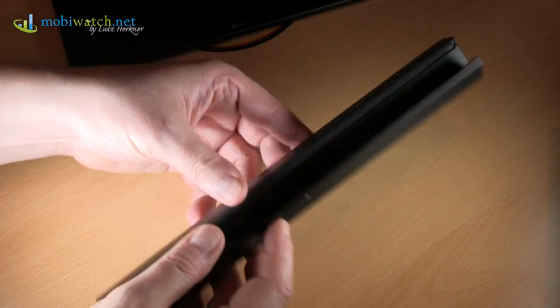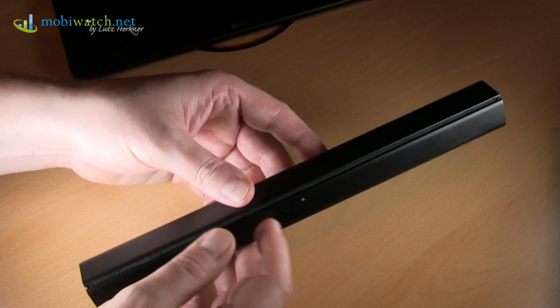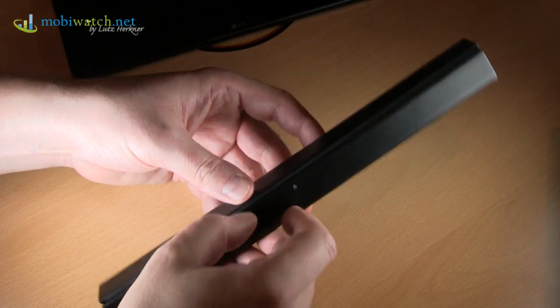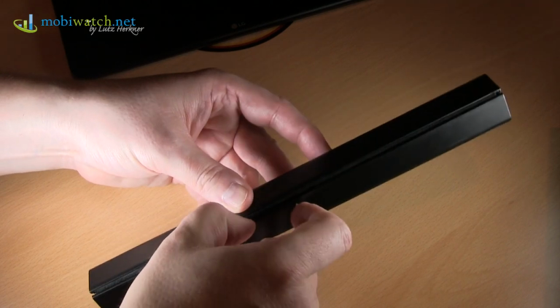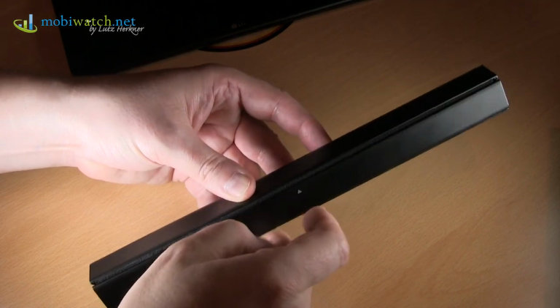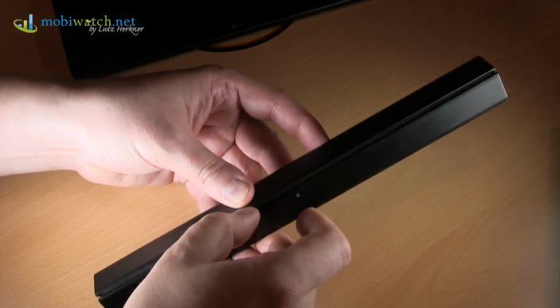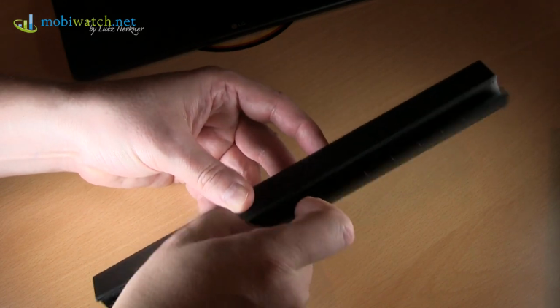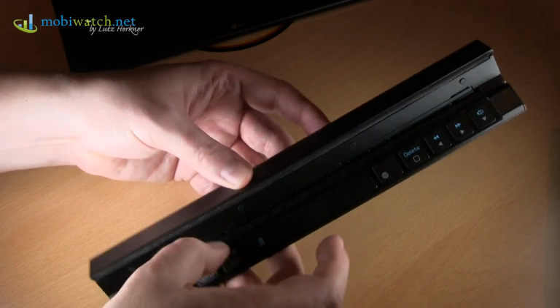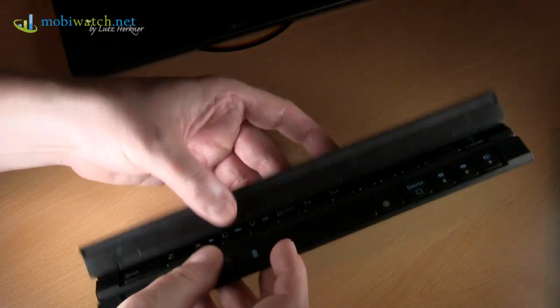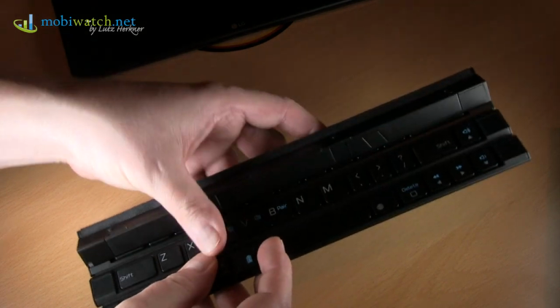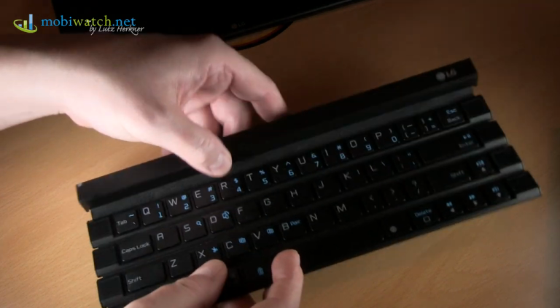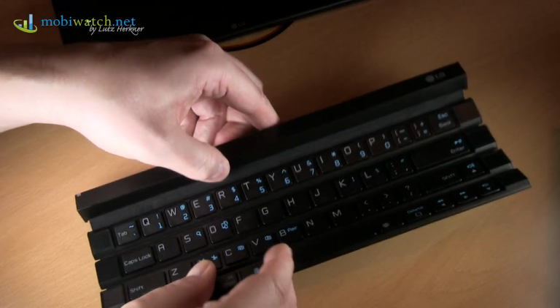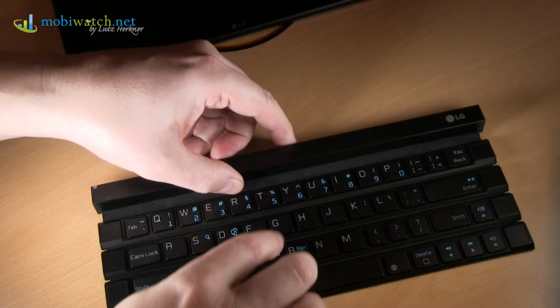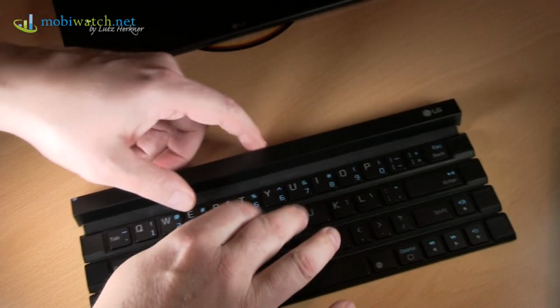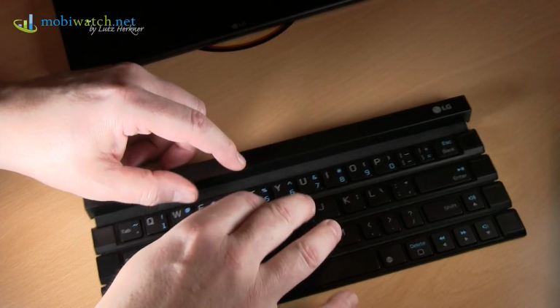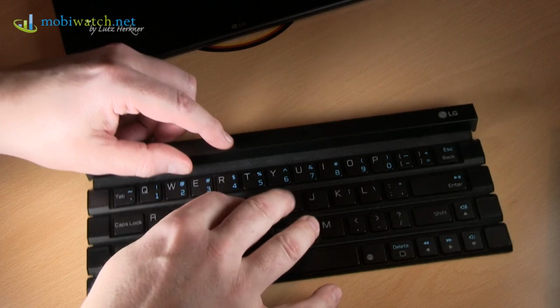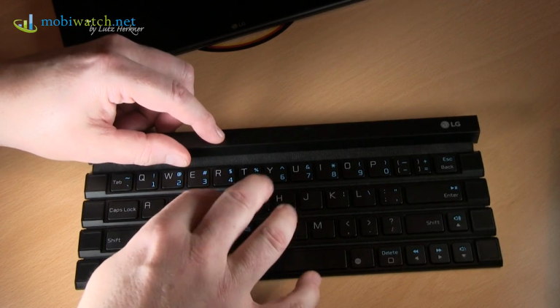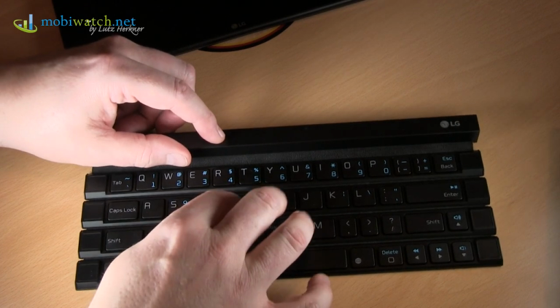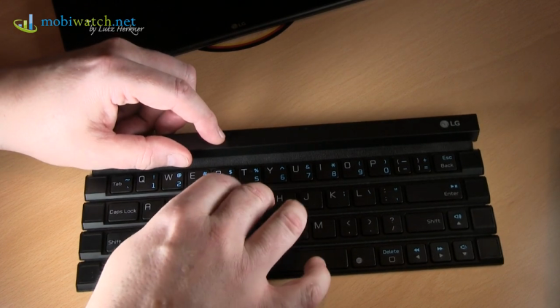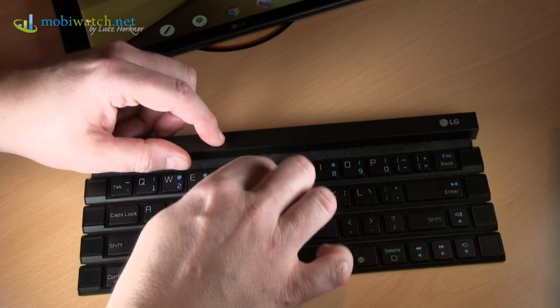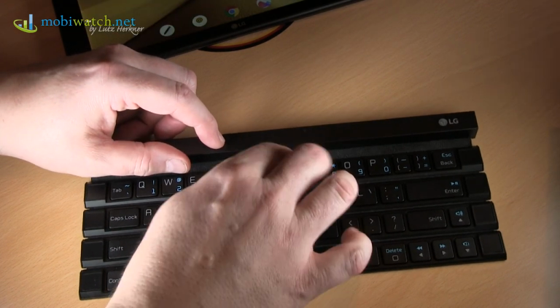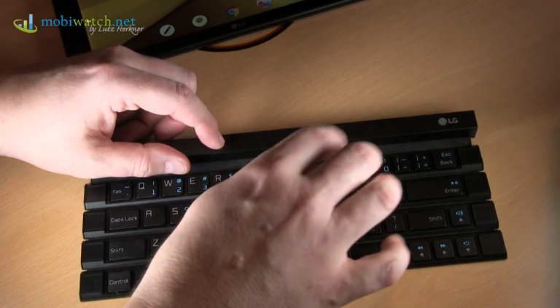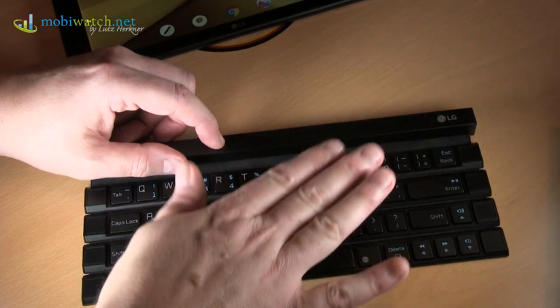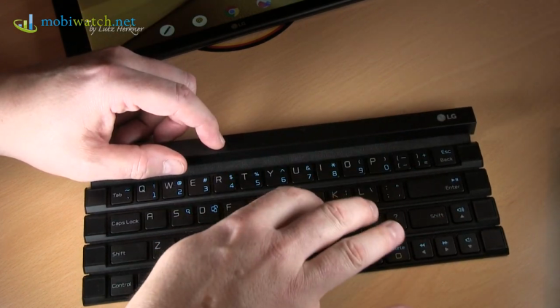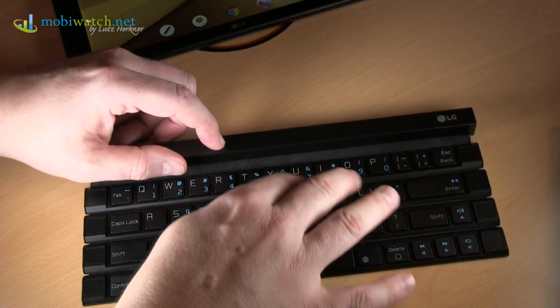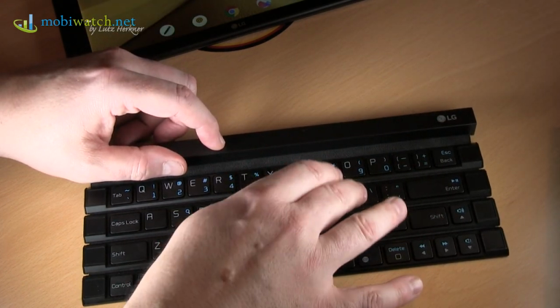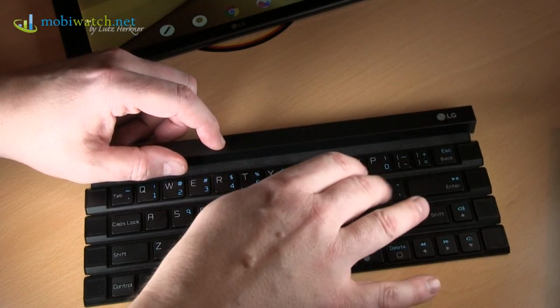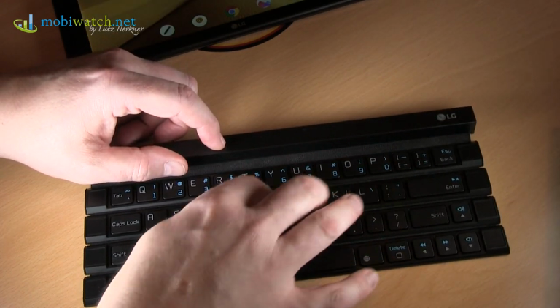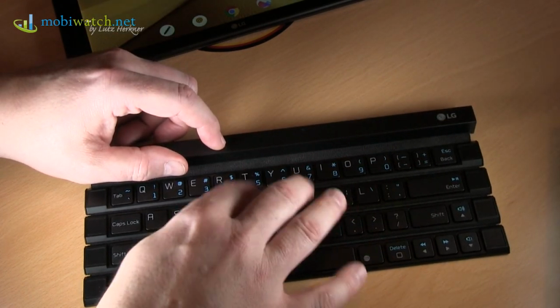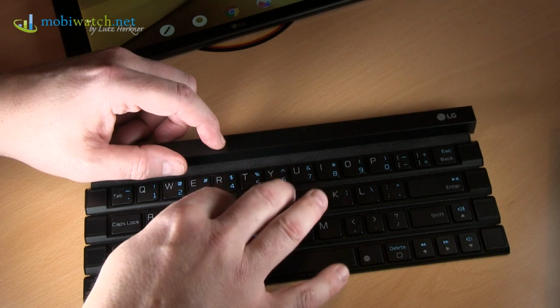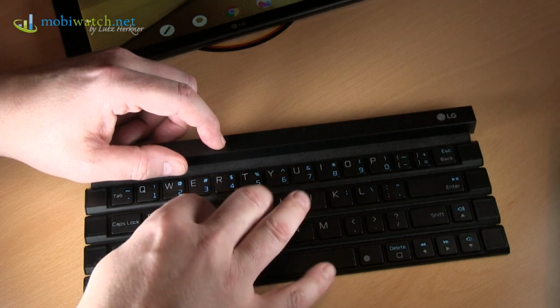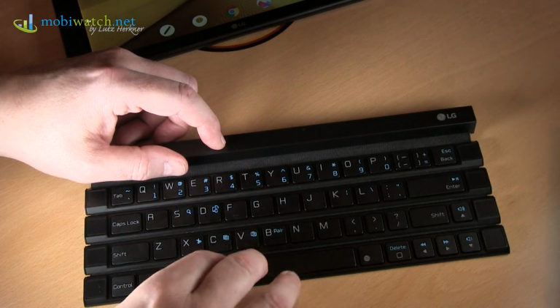Here you have a kind of magnetic lock — just open it and then you have a really good mechanical keyboard. I love the hub of the keys here and the pressure point.